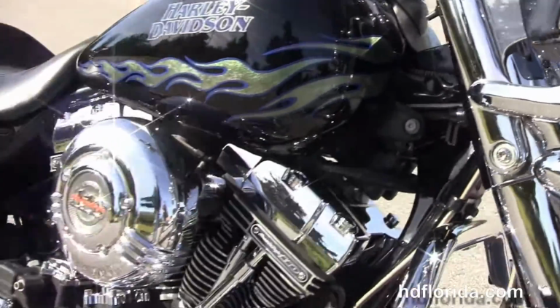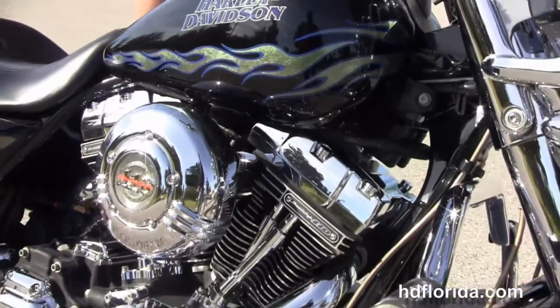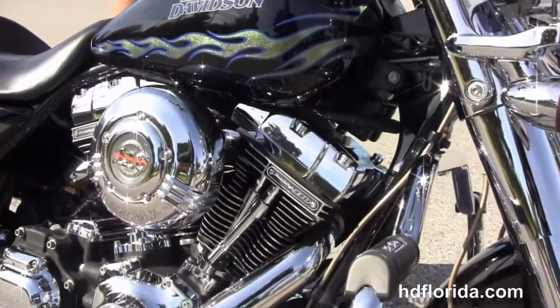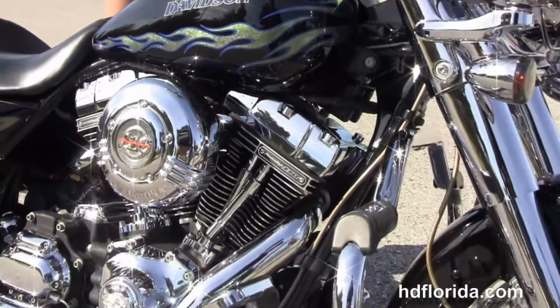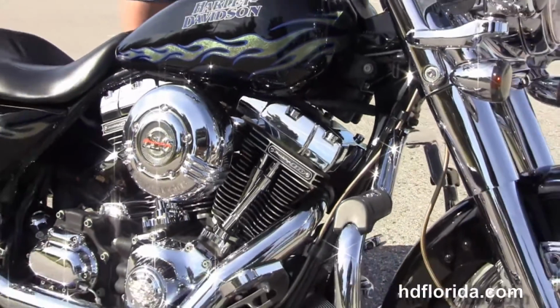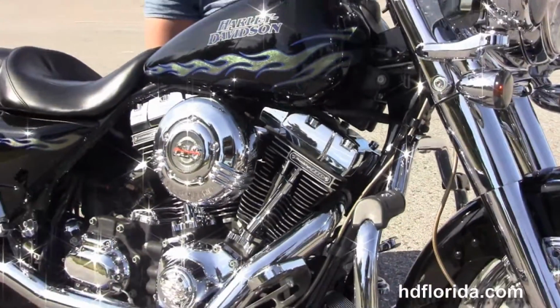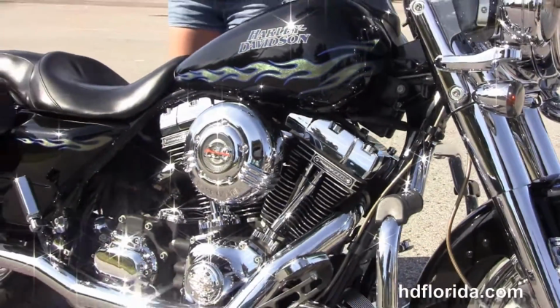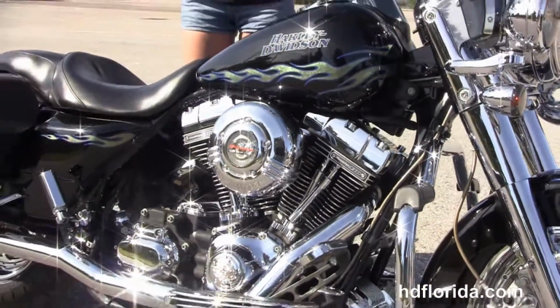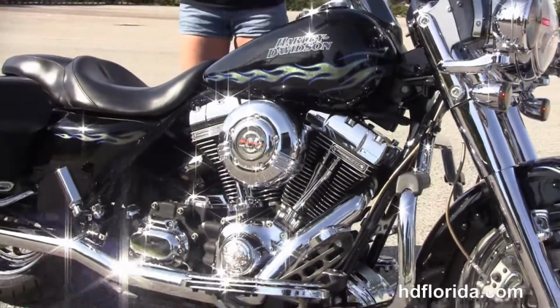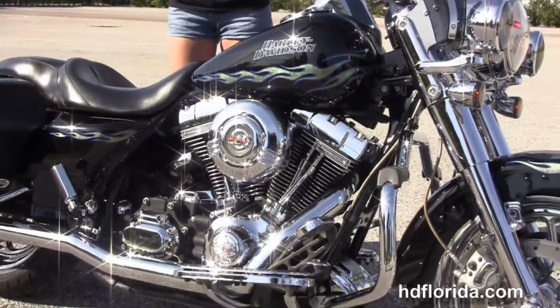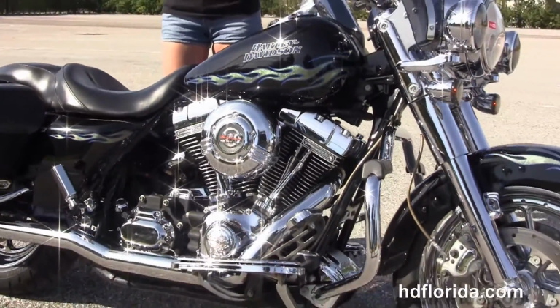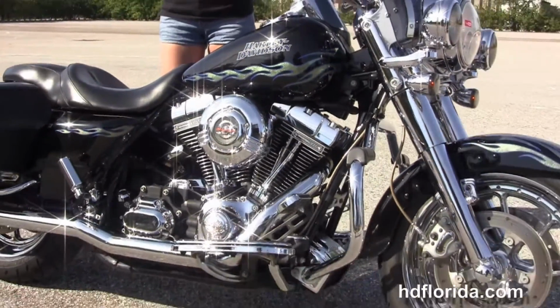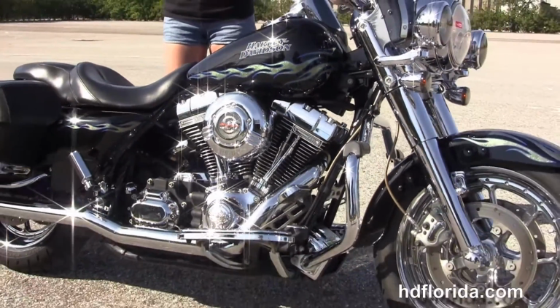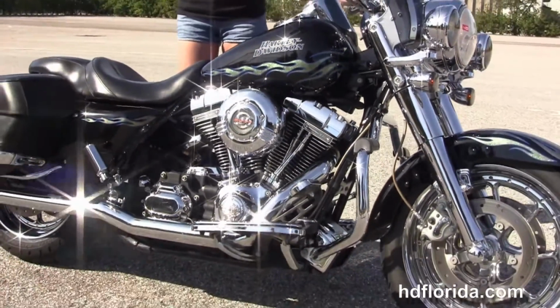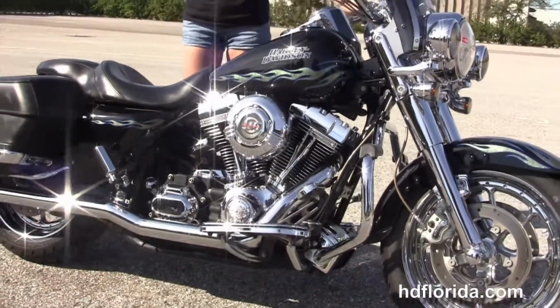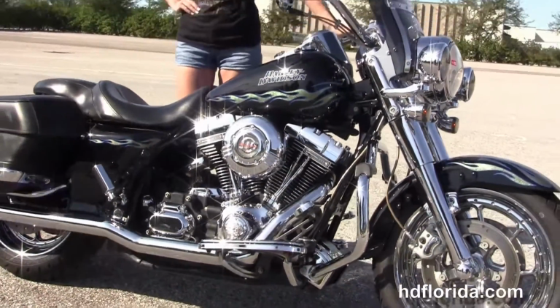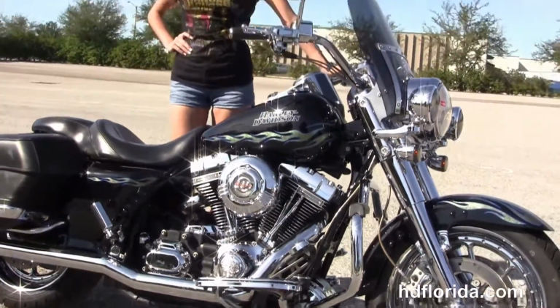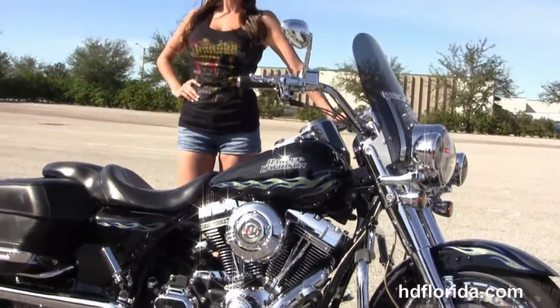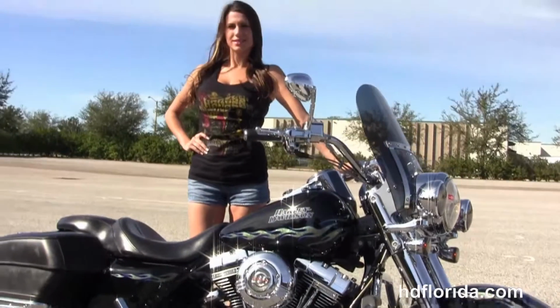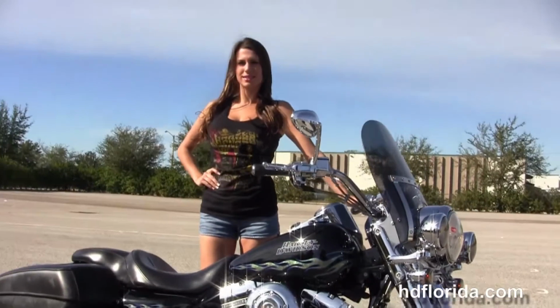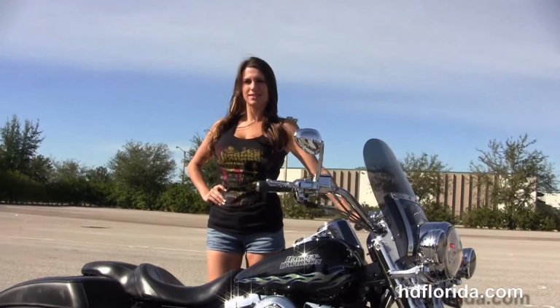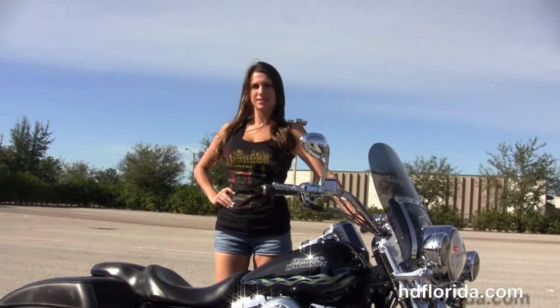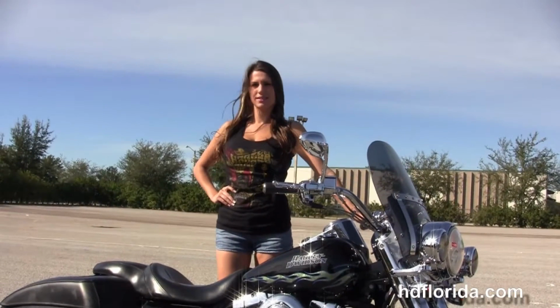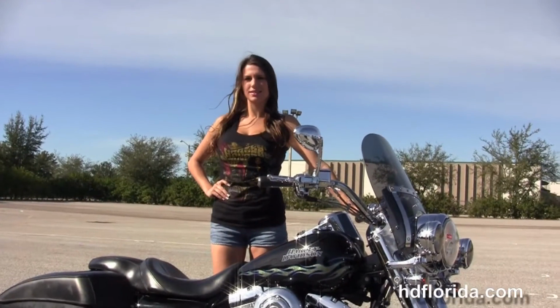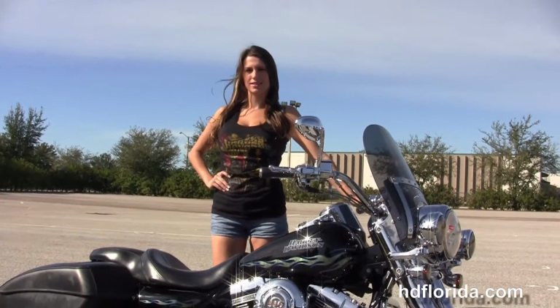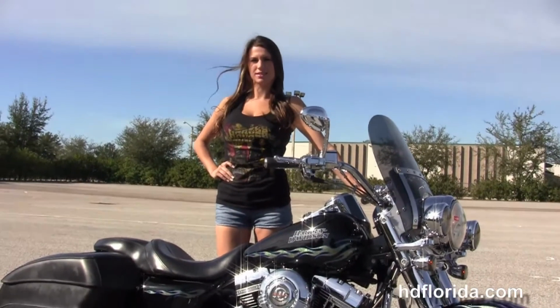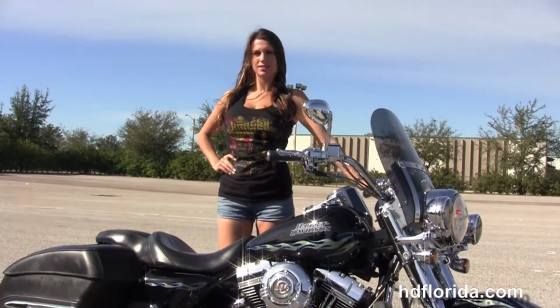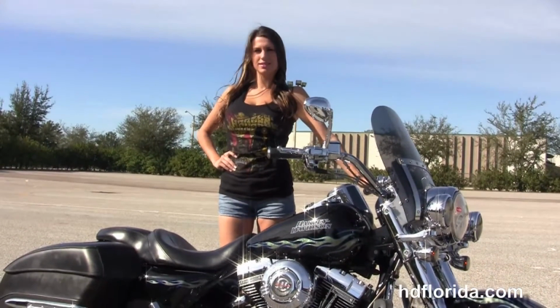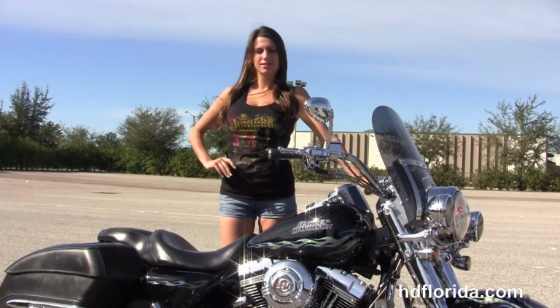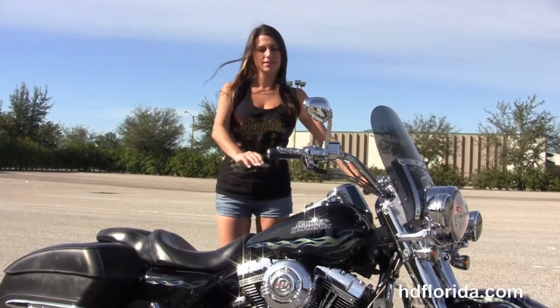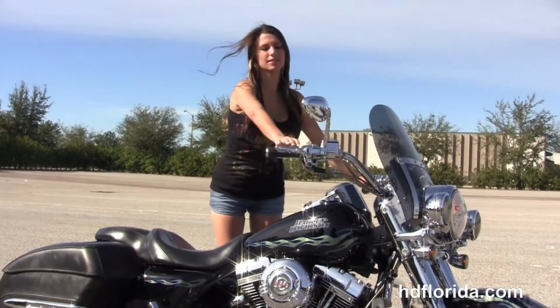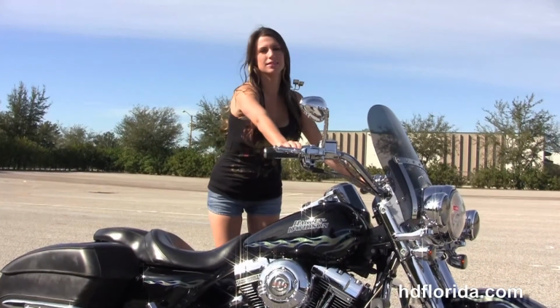Options and accessories on this bike retail at over $1,200. We finance used Harley-Davidsons up to 72 months and be sure to ask about our Fly & Ride program. Sarah's going to fire it up for us real quick.